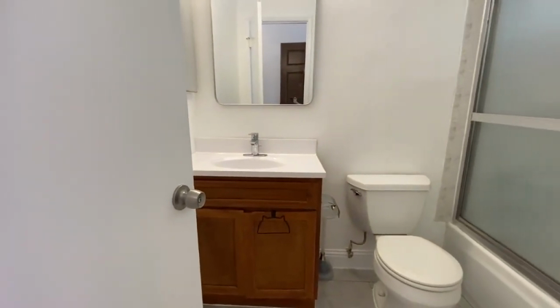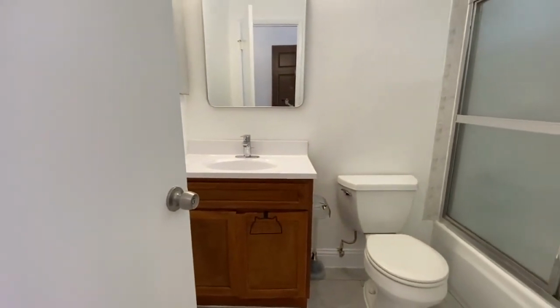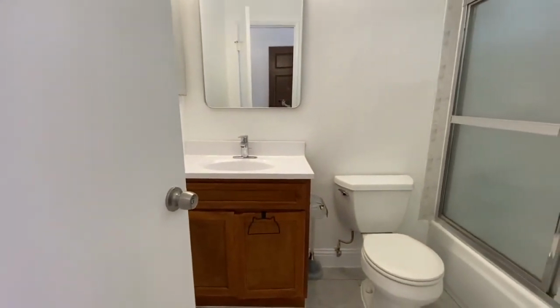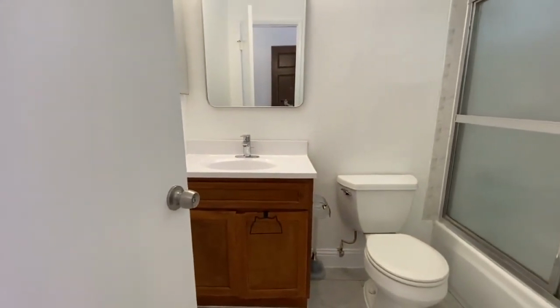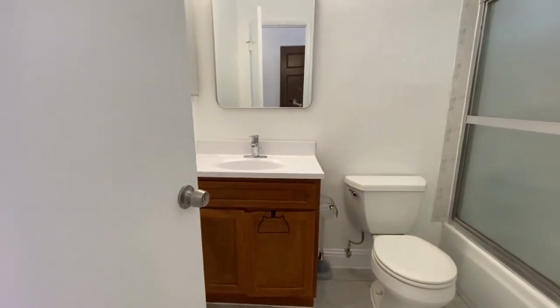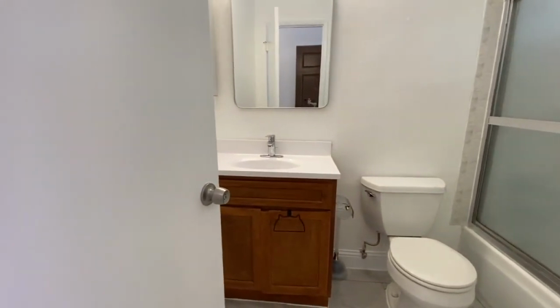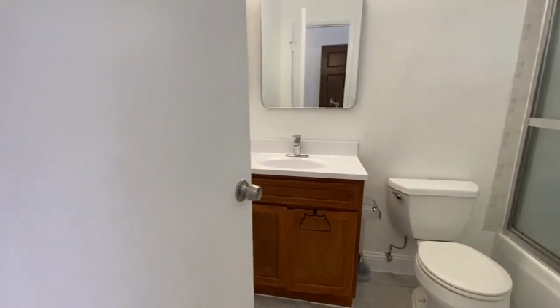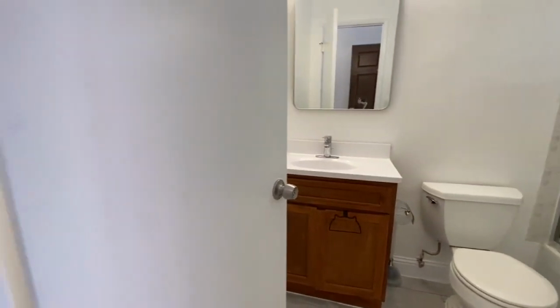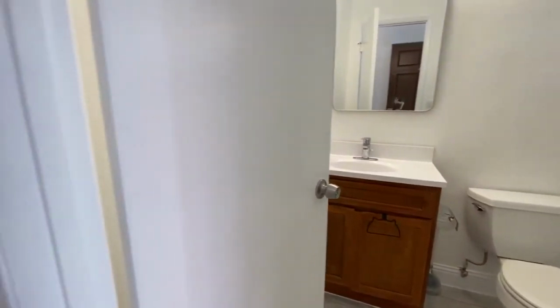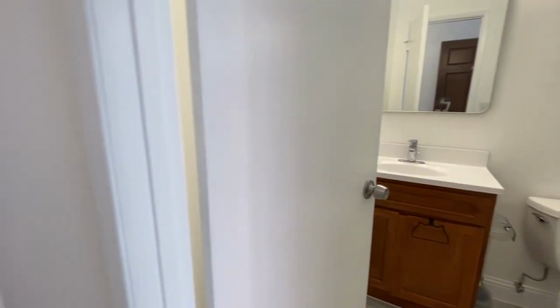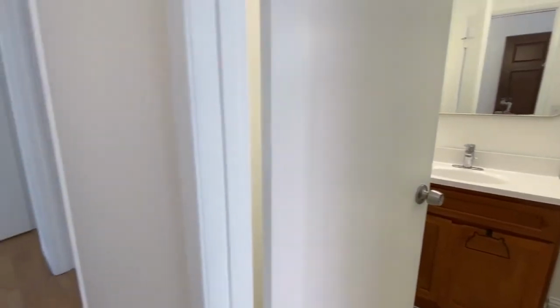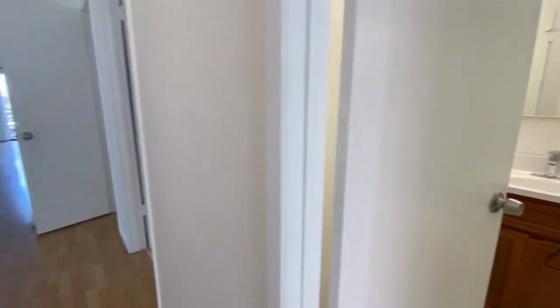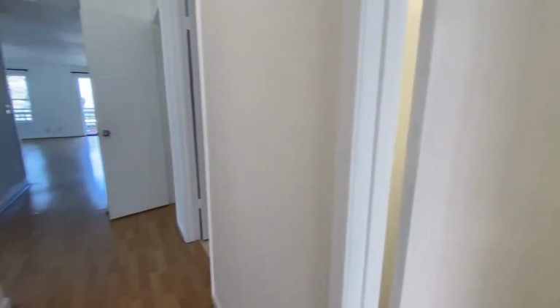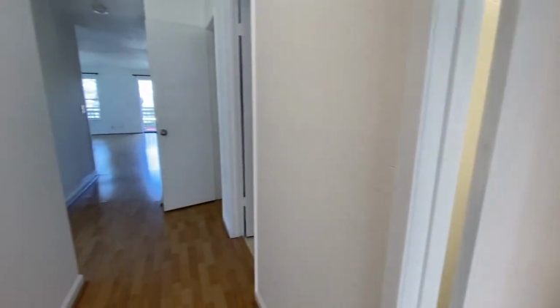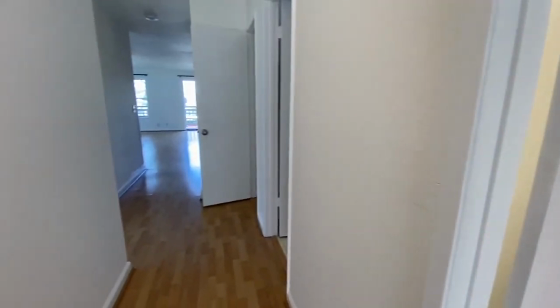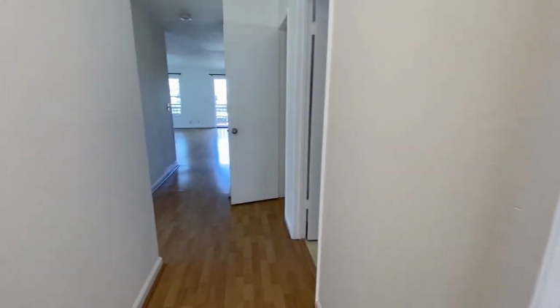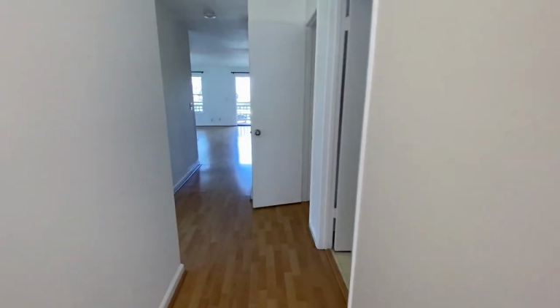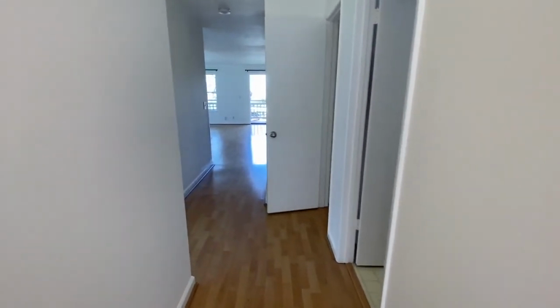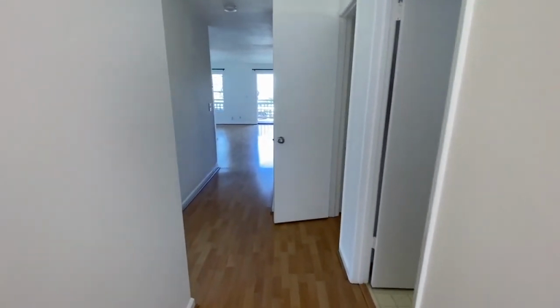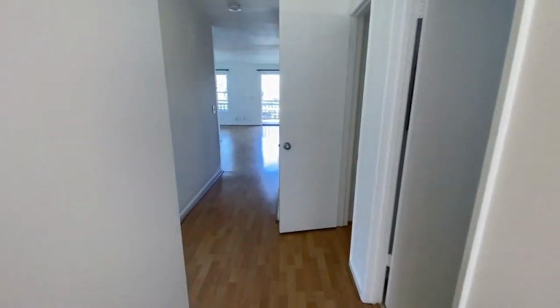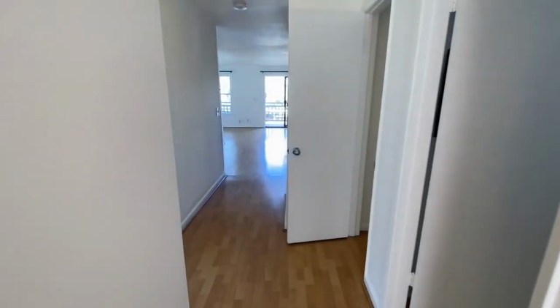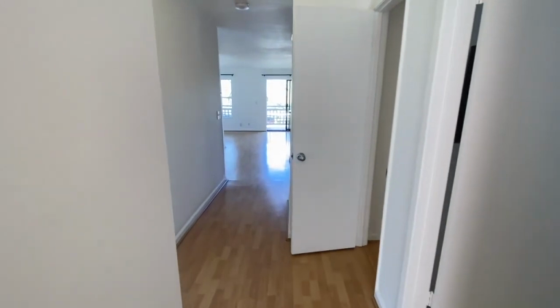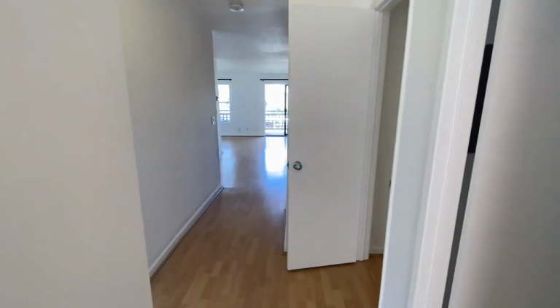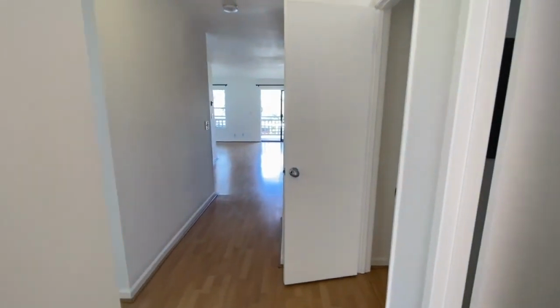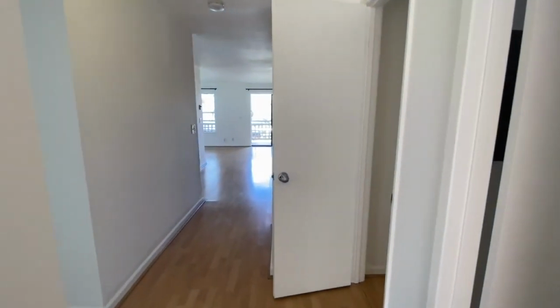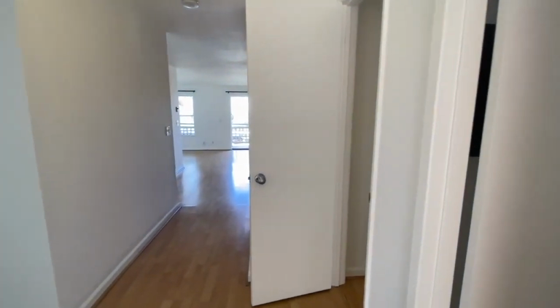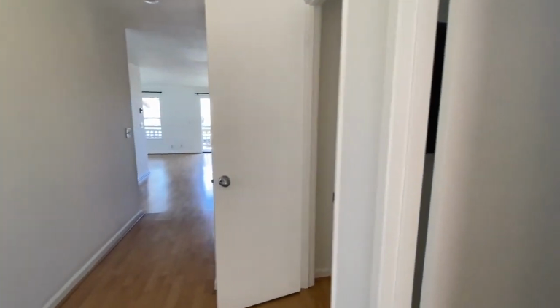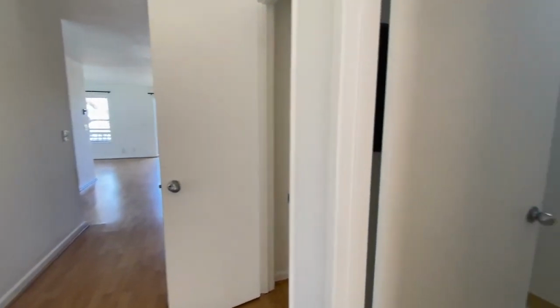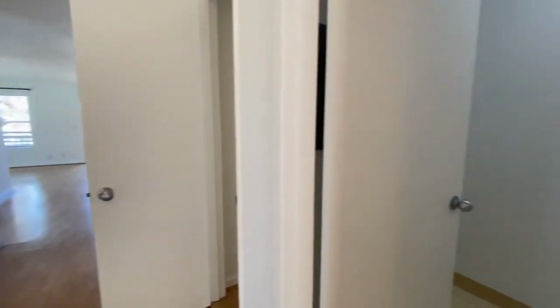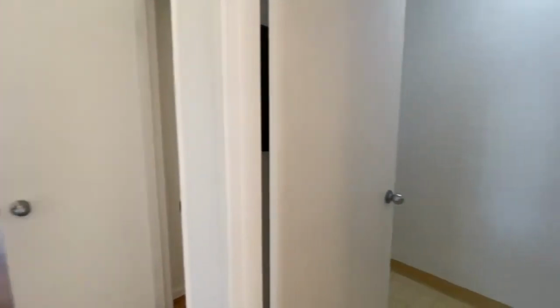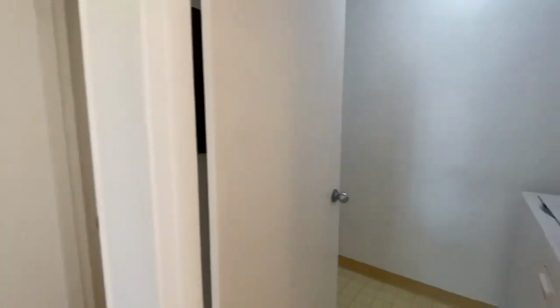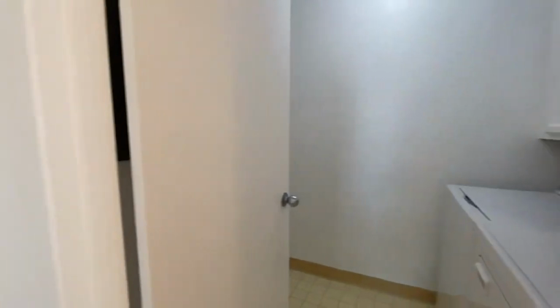Immediately to our right, we have the first of two full bathrooms. We have a nice shower over tub. We've got the vanity and the toilet right there. This bathroom really serves as the bathroom for the main living area and the guest bedrooms. There is actually an attached ensuite bath, which we will show you later in this tour for the master bedroom.